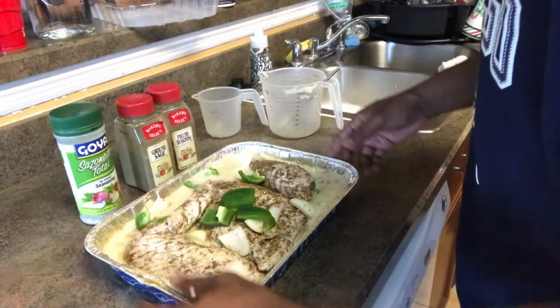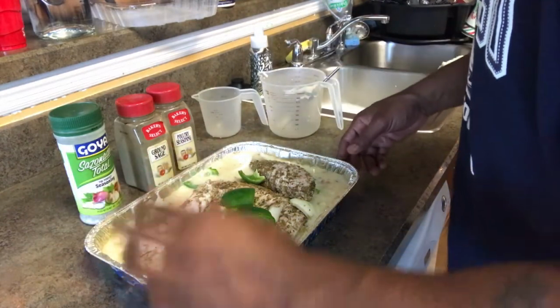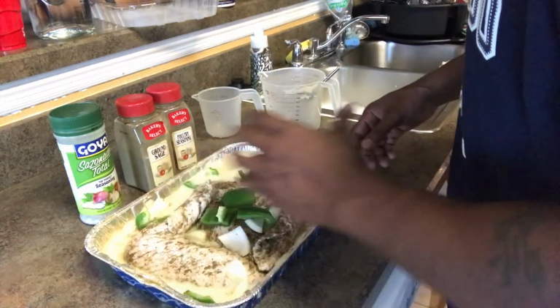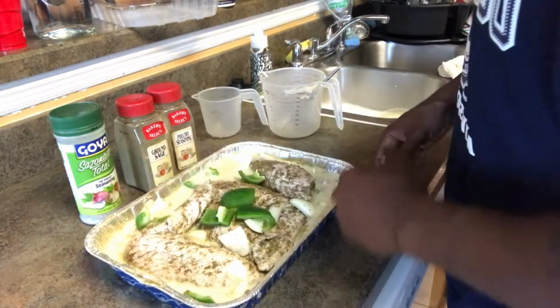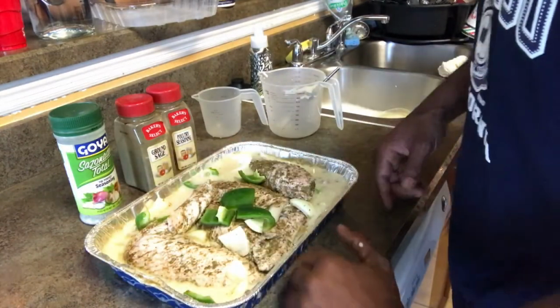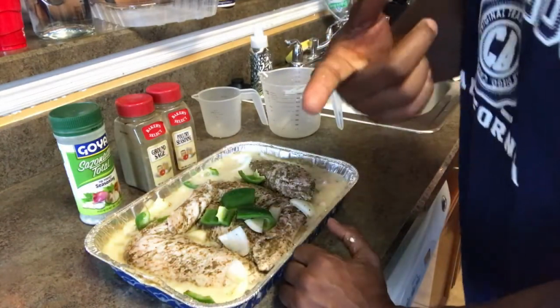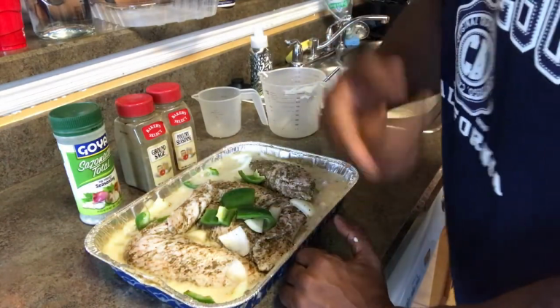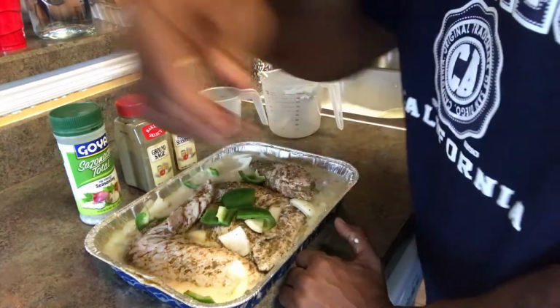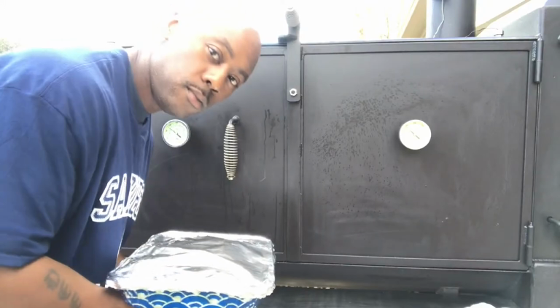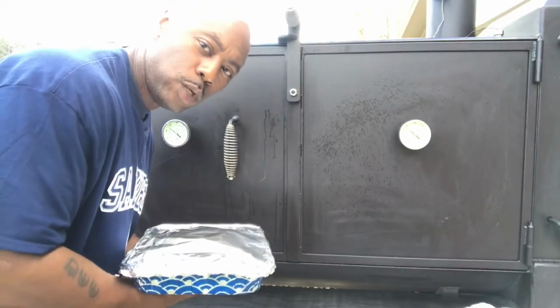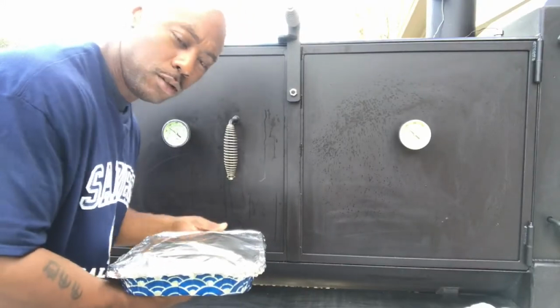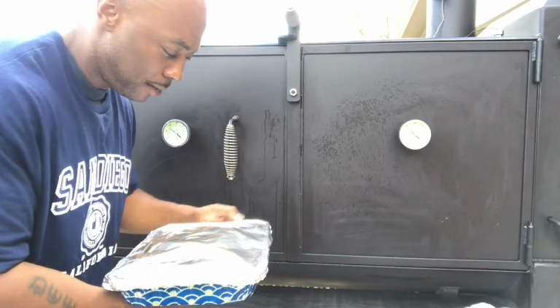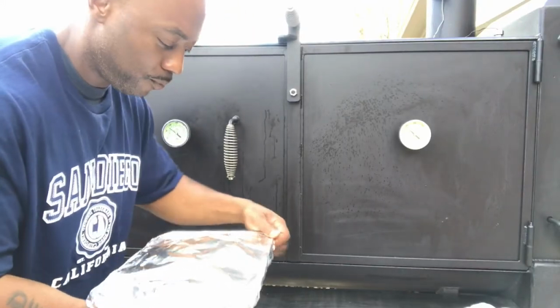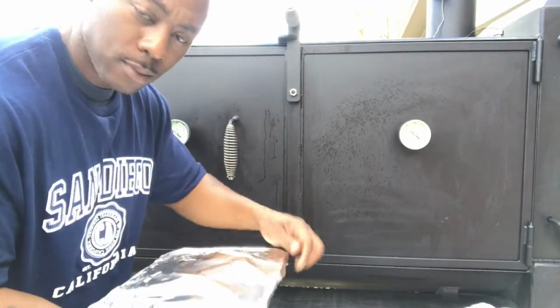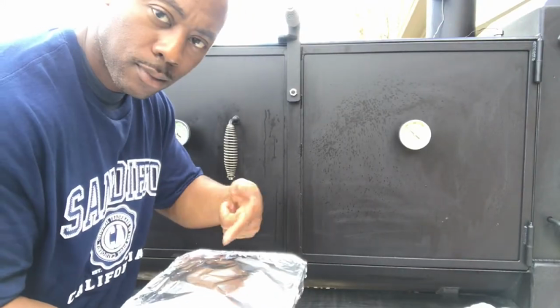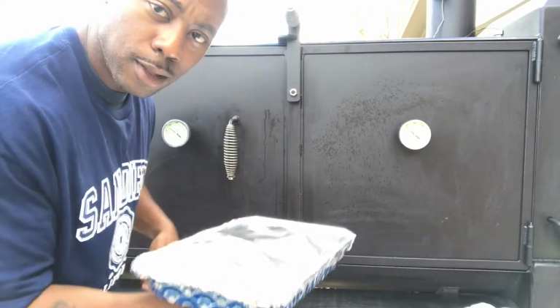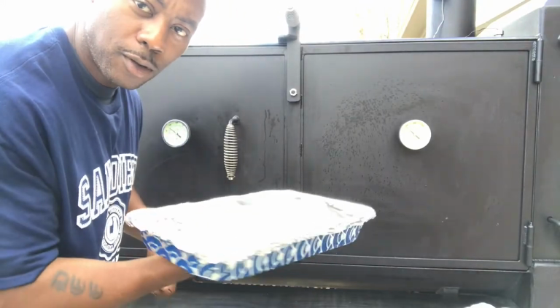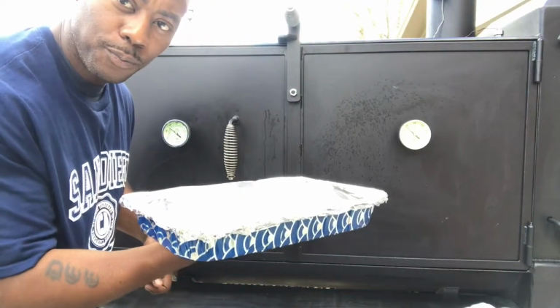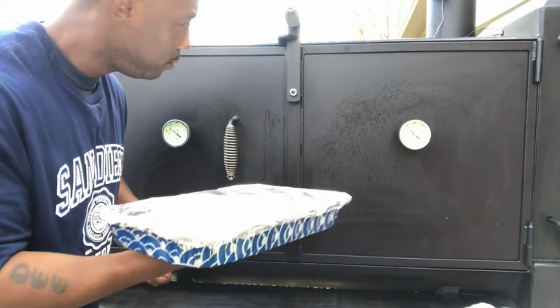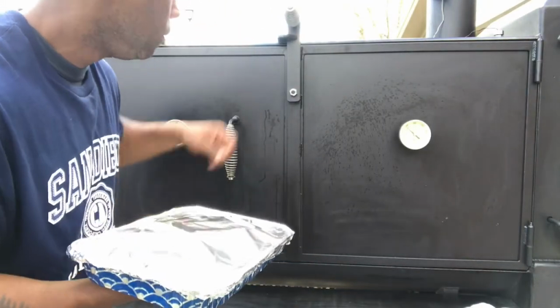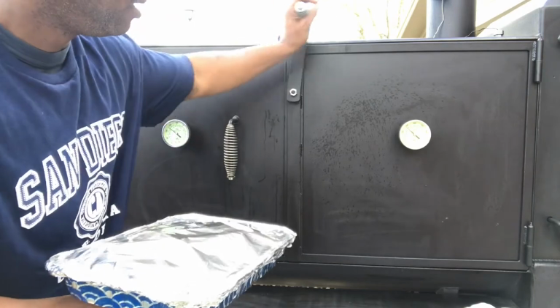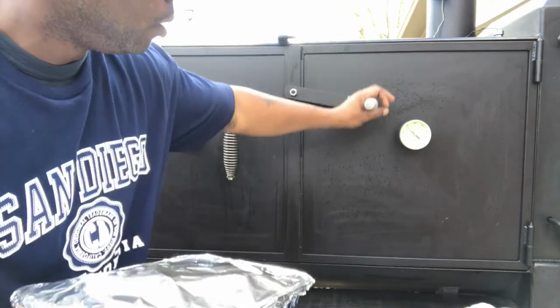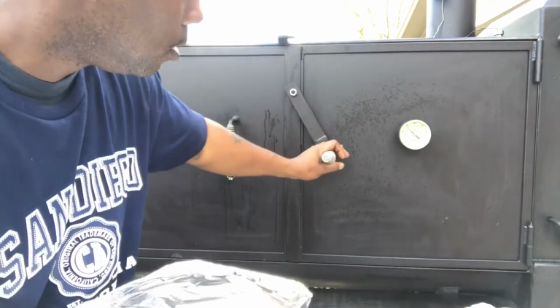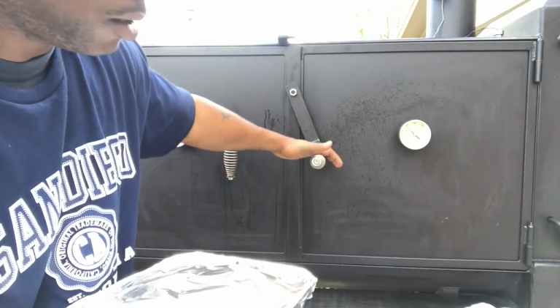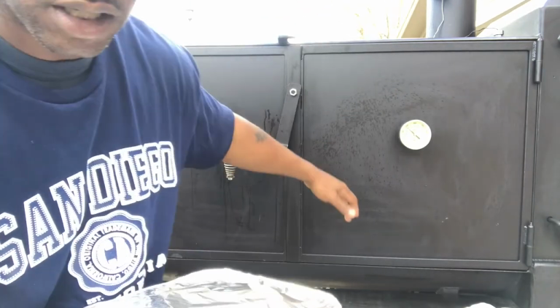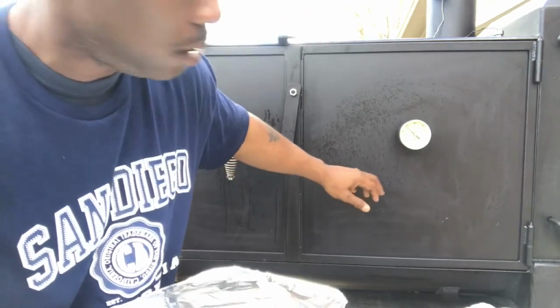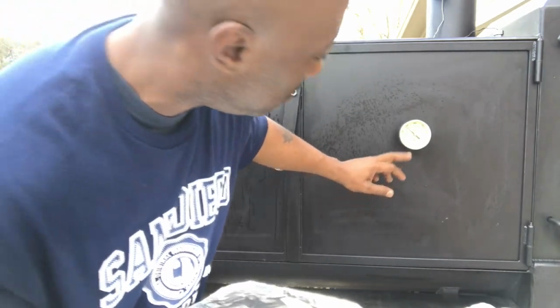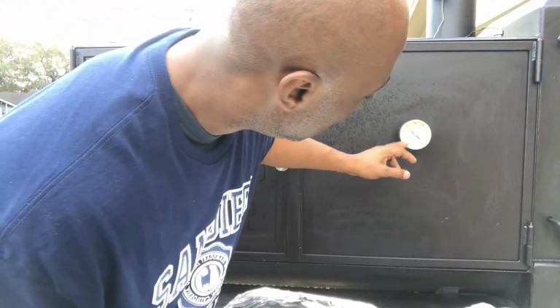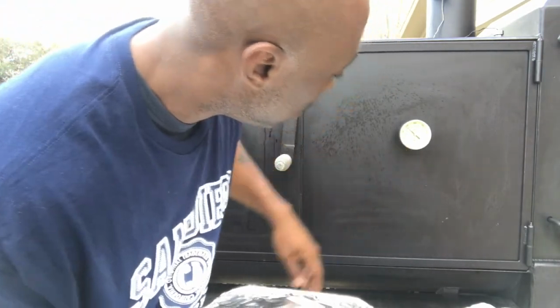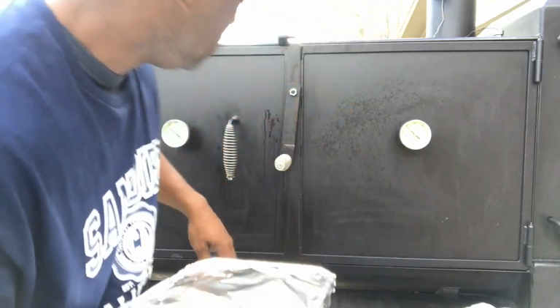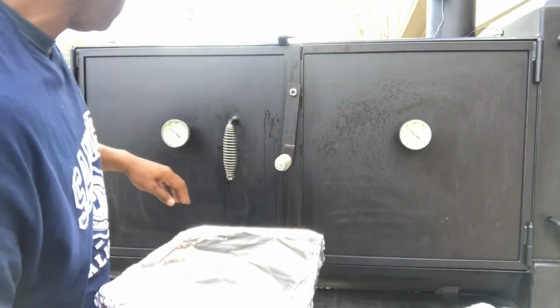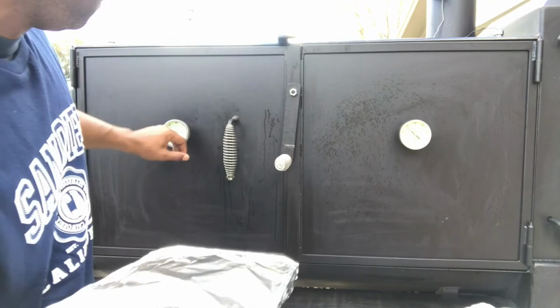We're gonna take it out to the grill, cover it up with aluminum foil, and go from there. Back at the grill — everybody gonna throw it in the smoker. As you can see, the temp is a little bit below 250.